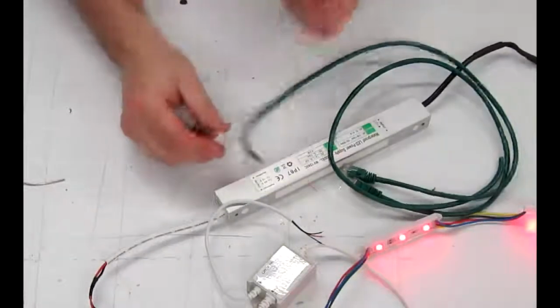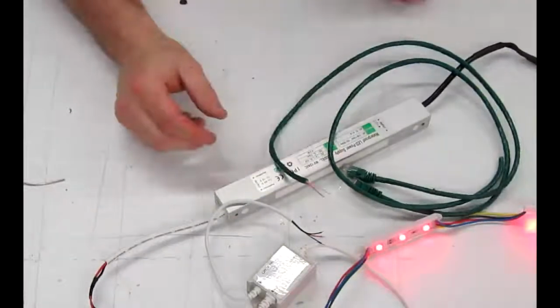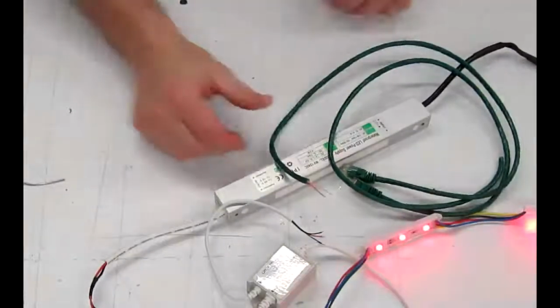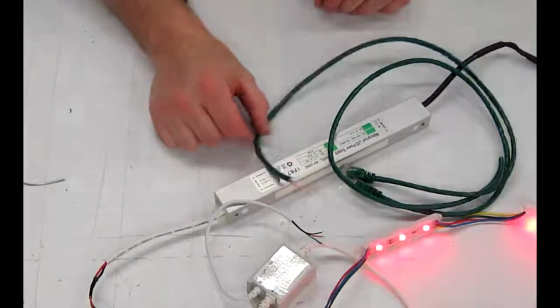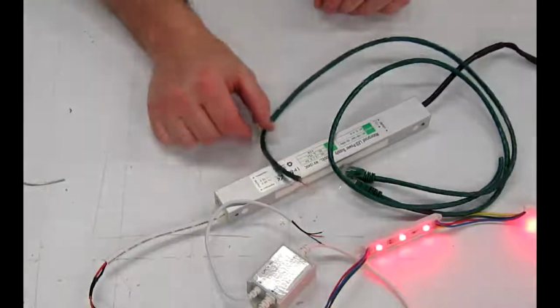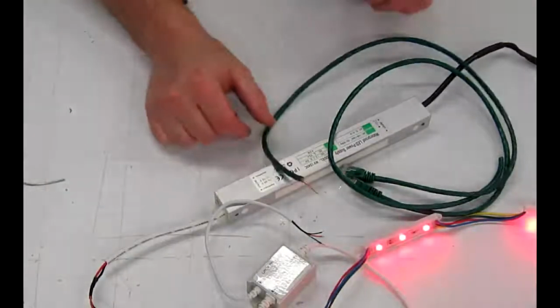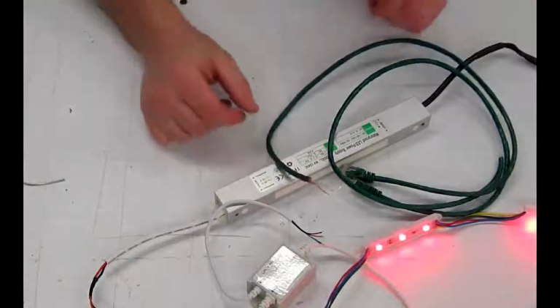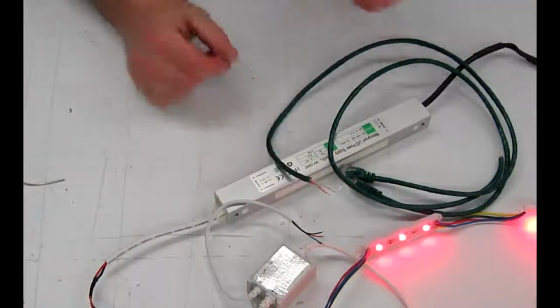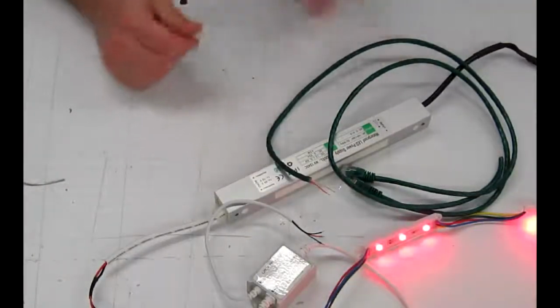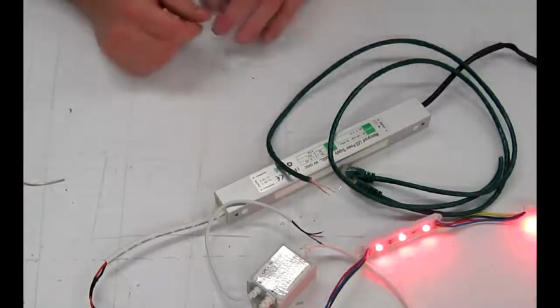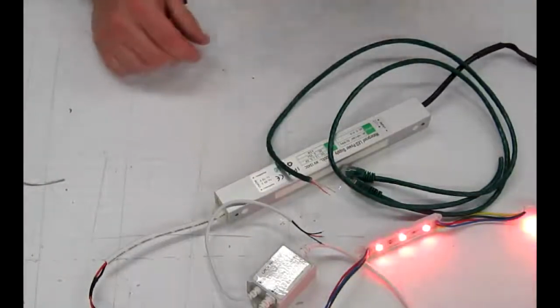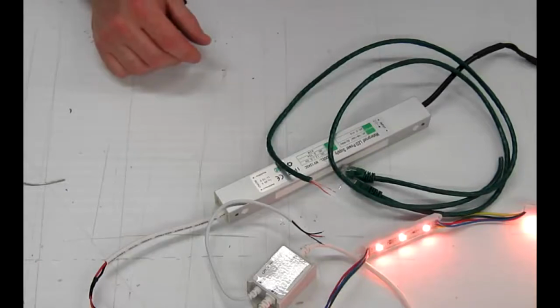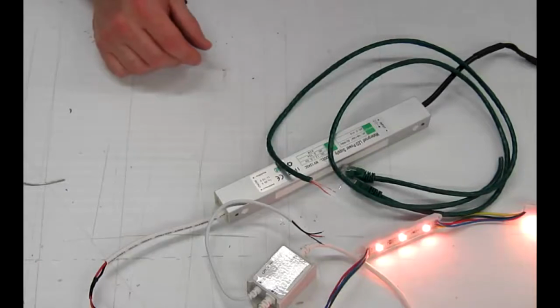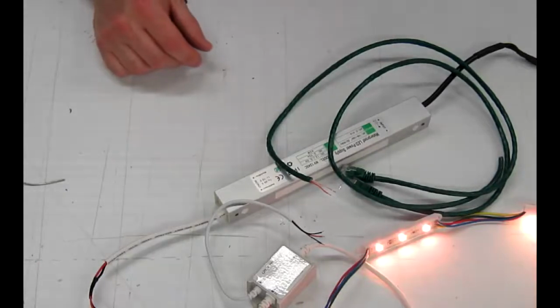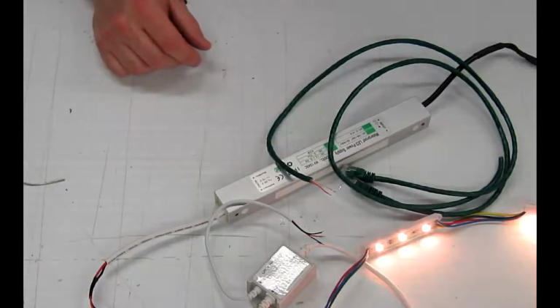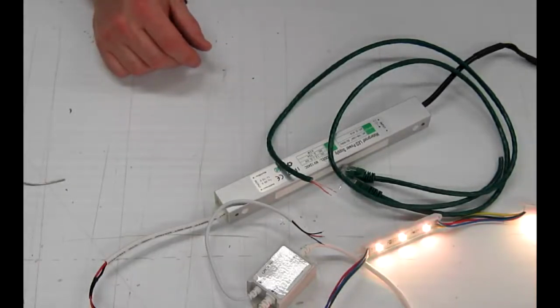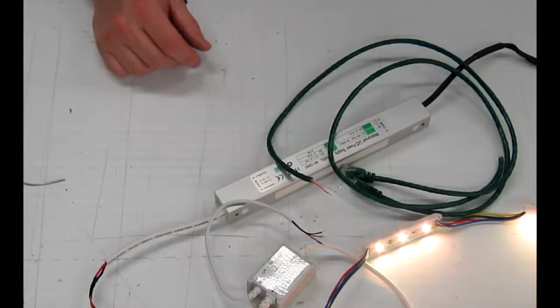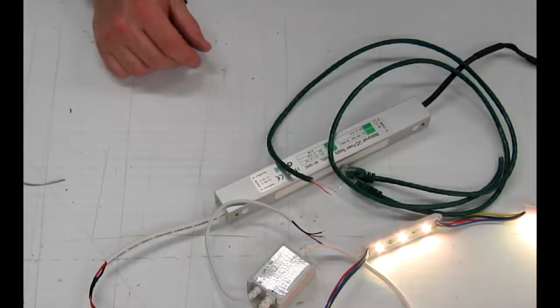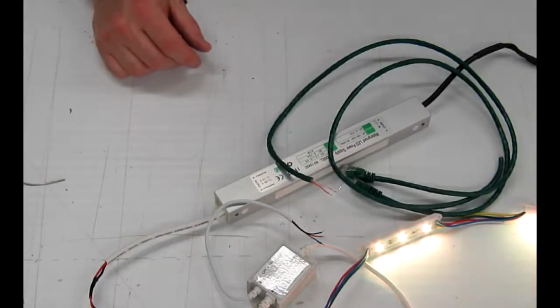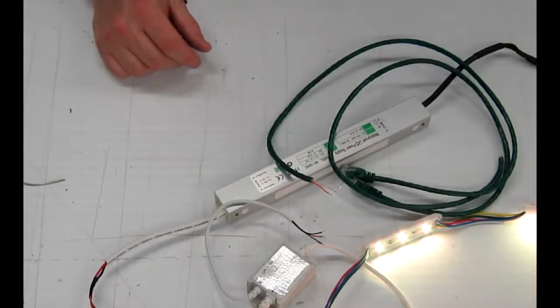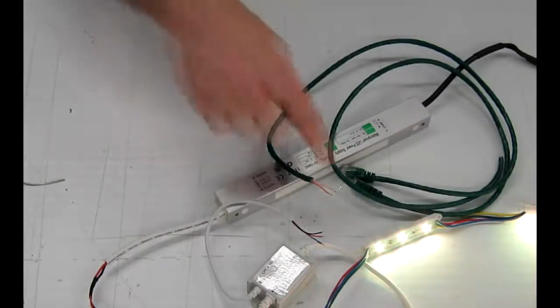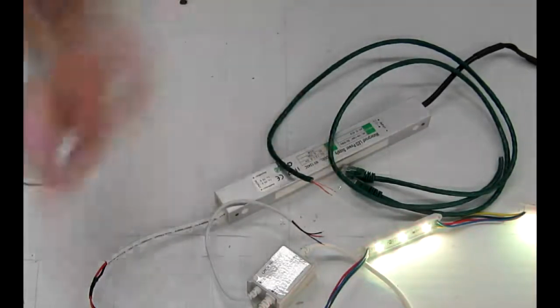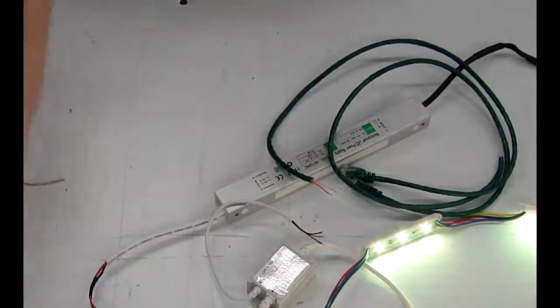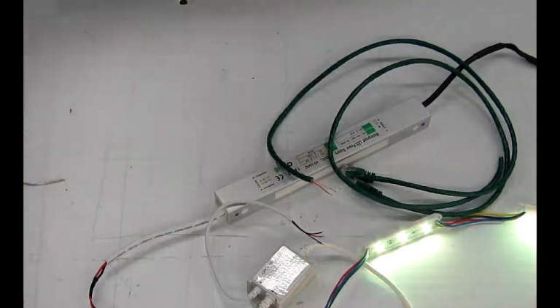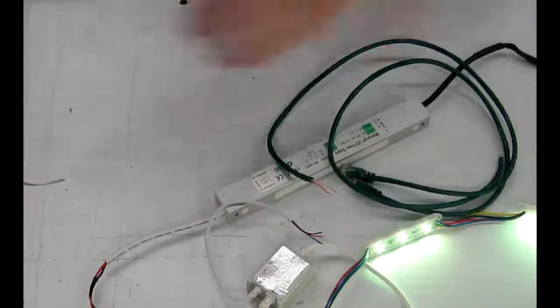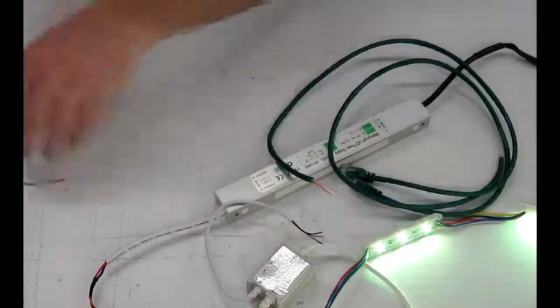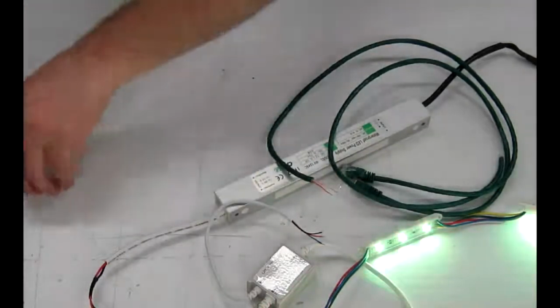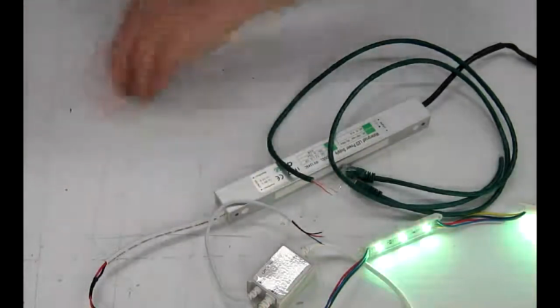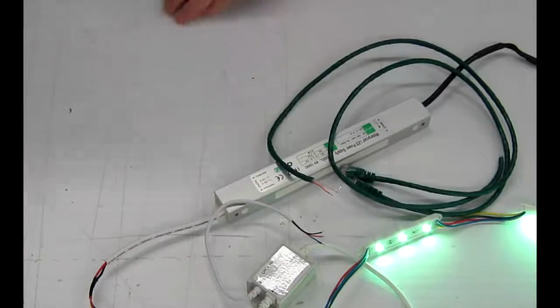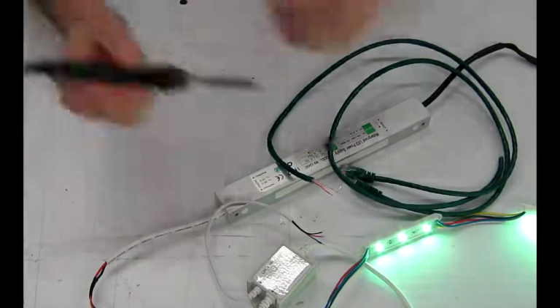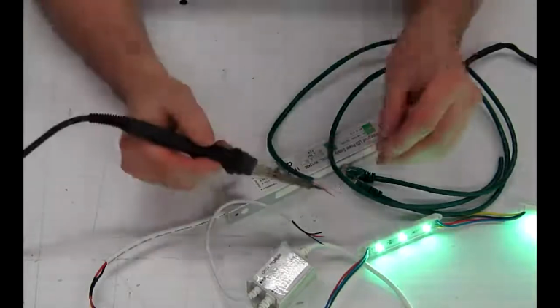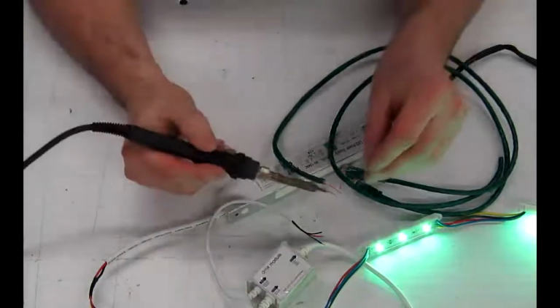See our website for additional information on hooking that directly to an LOR-type dongle. Now we've got the wire stripped off — go ahead and tin the ends here.